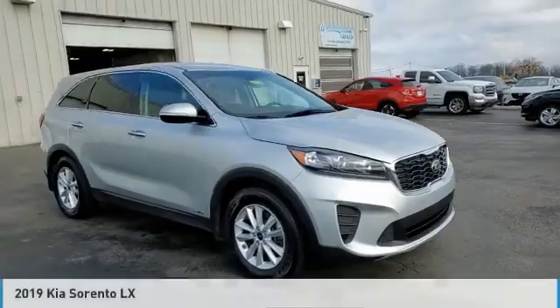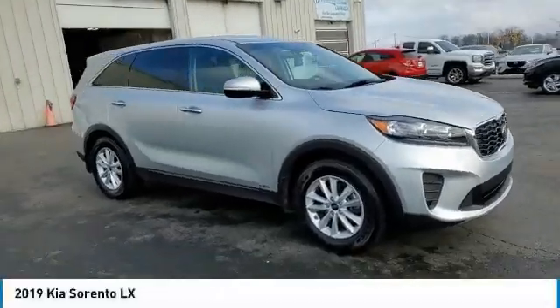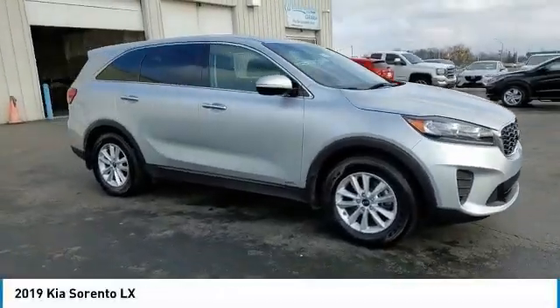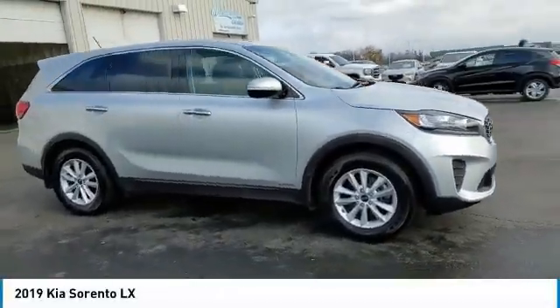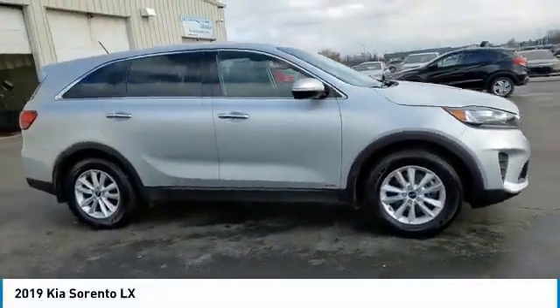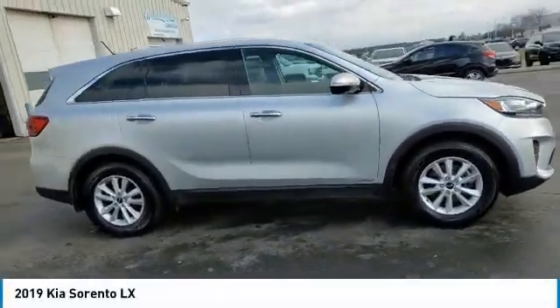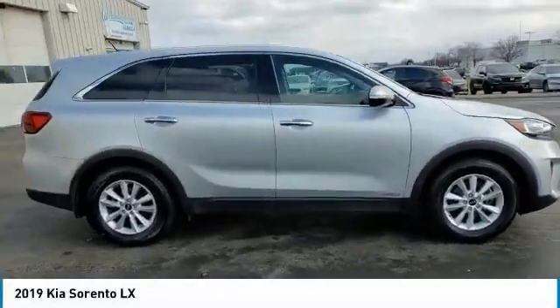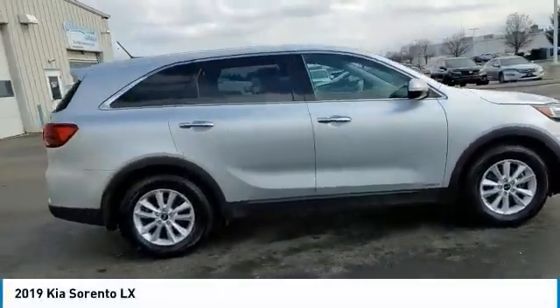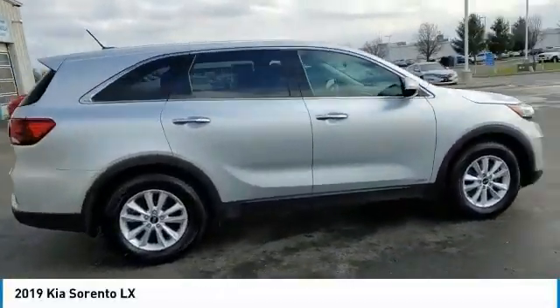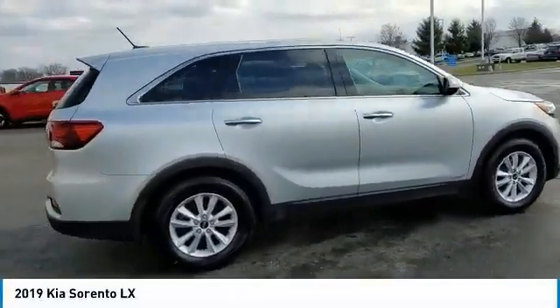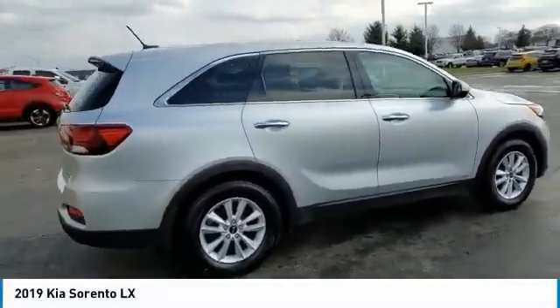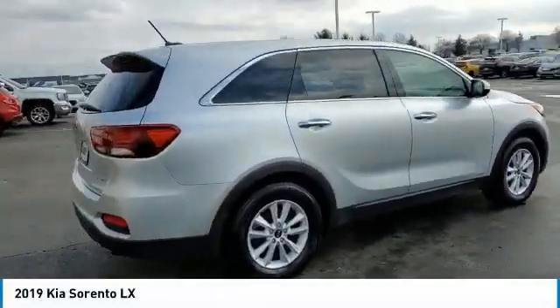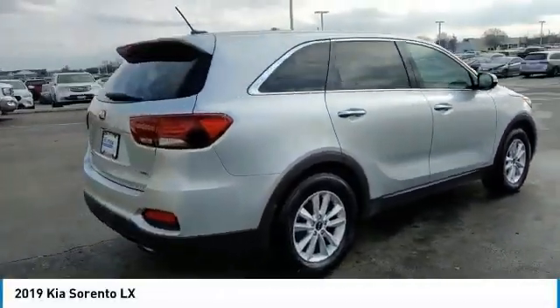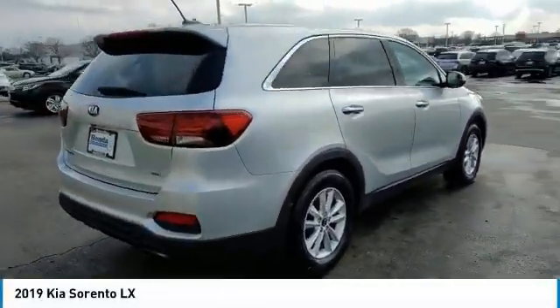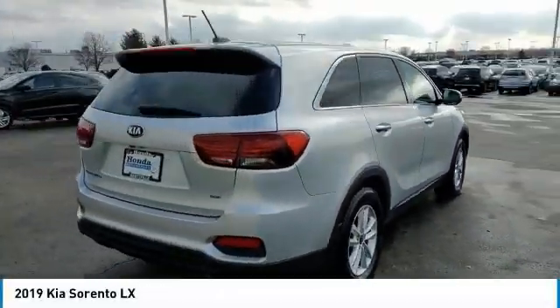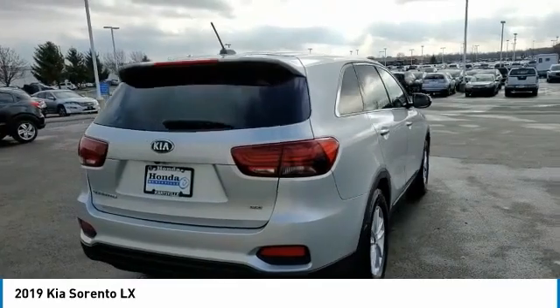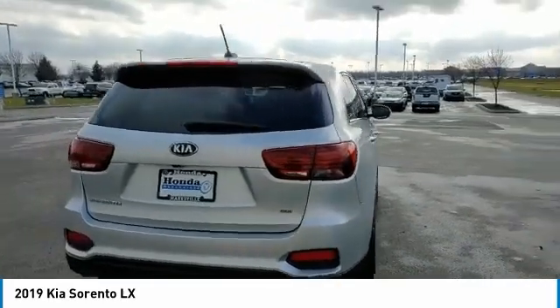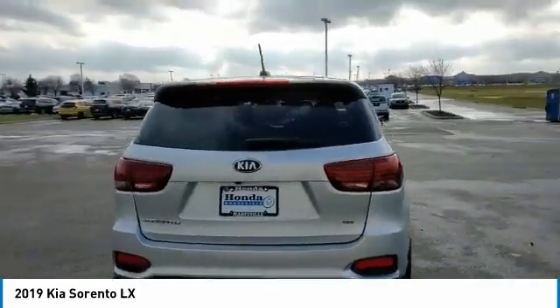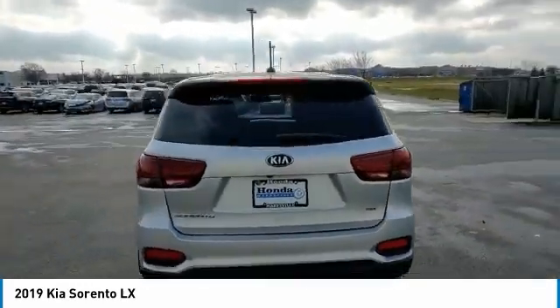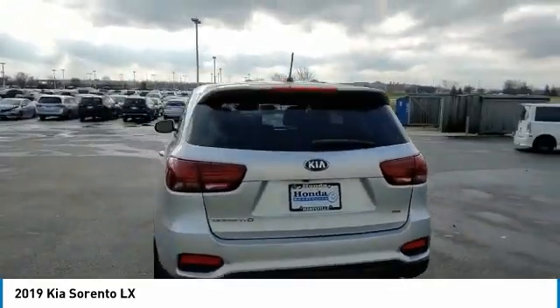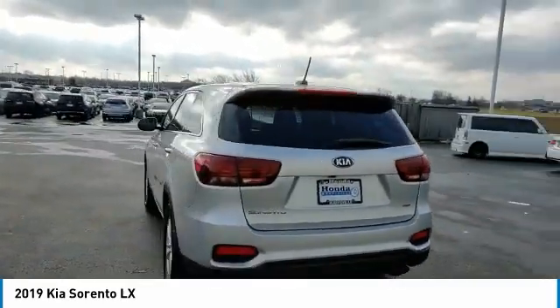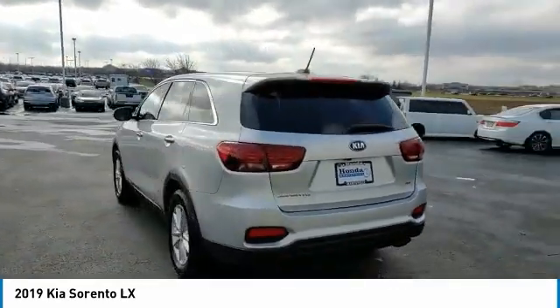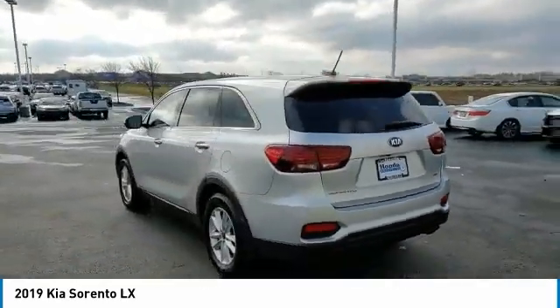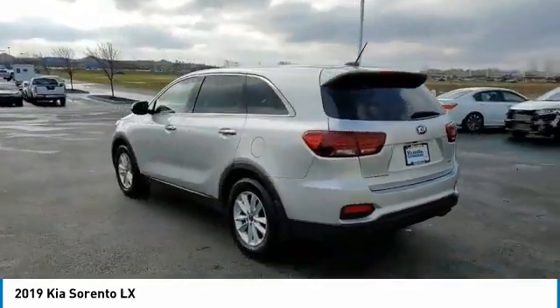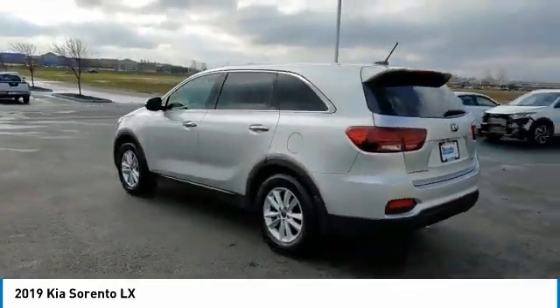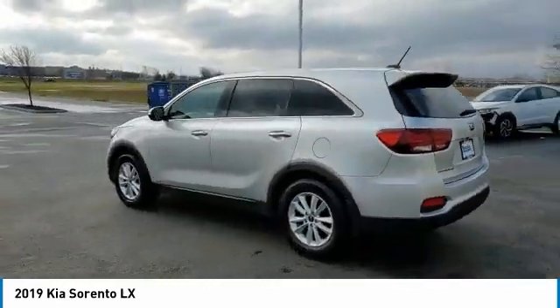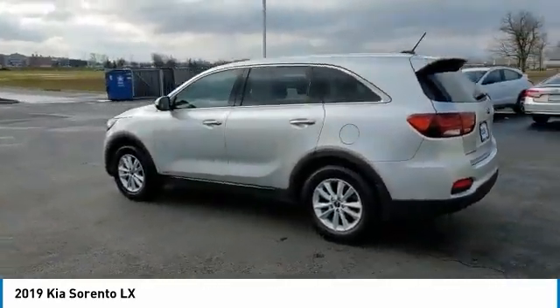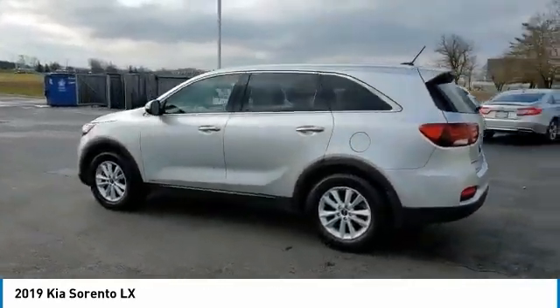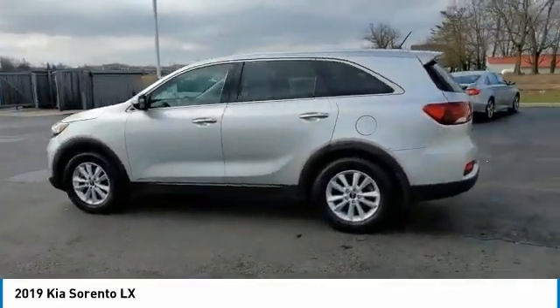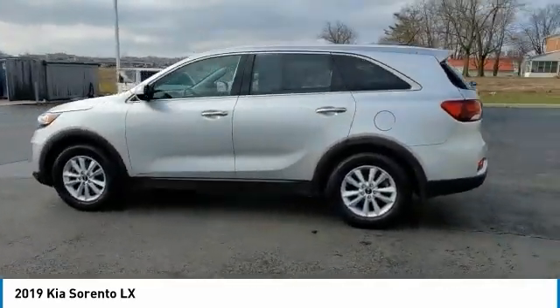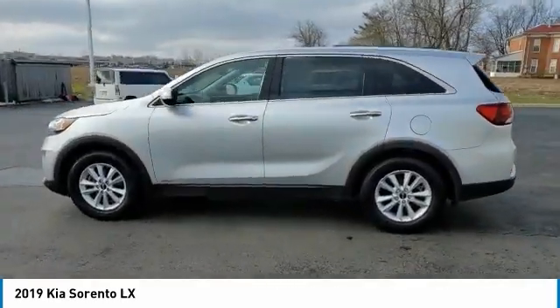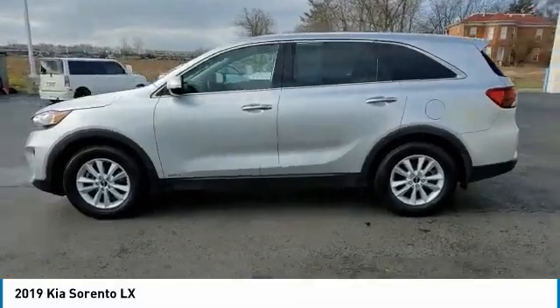Take a ride in the 2019 Sorento. The Kia Sorento is a comfortable riding, powerful, compact SUV loaded with impressive standard features.